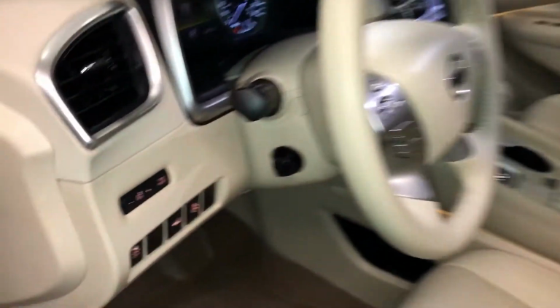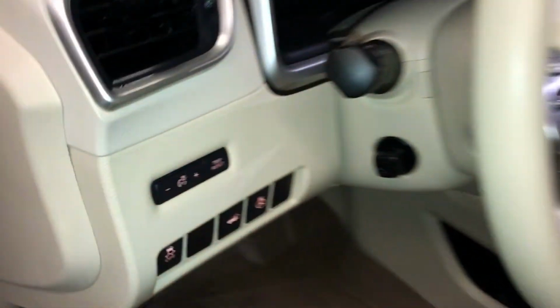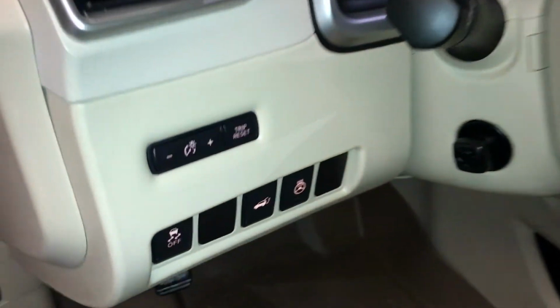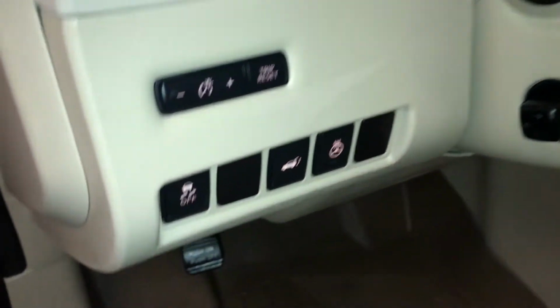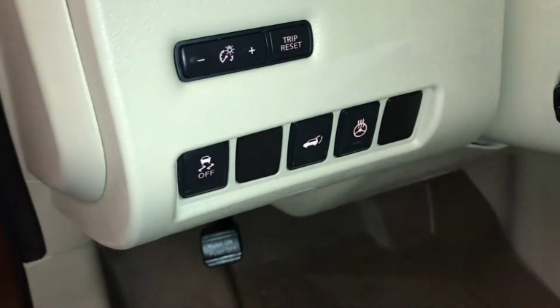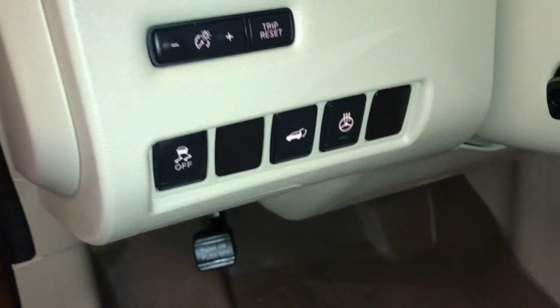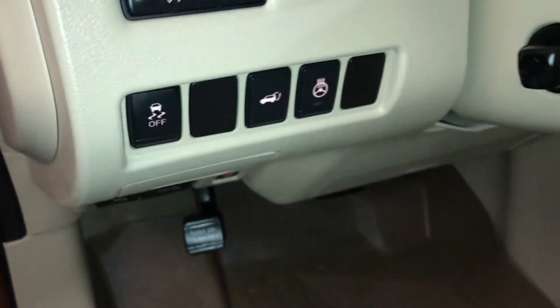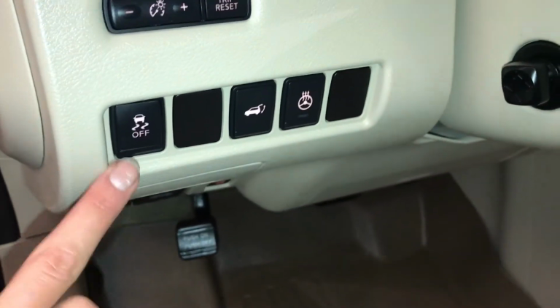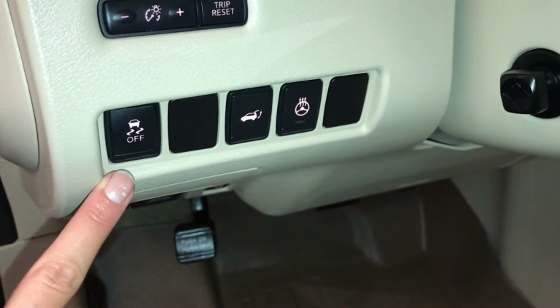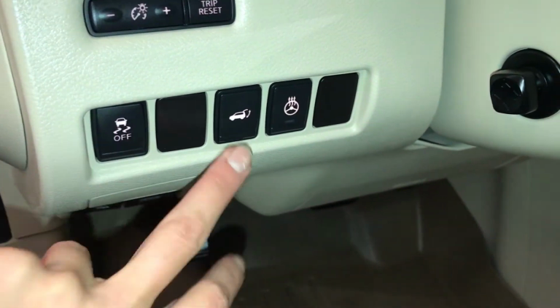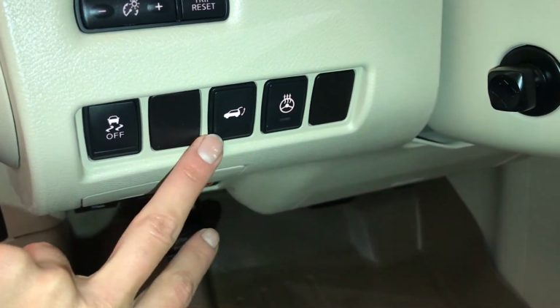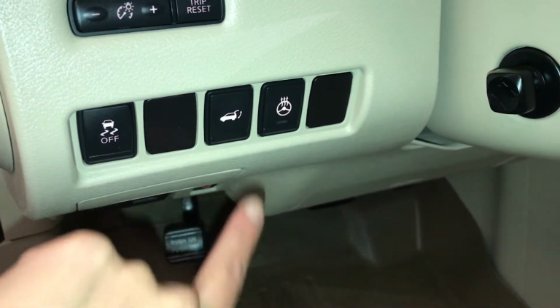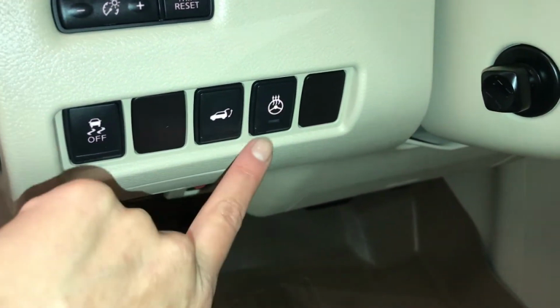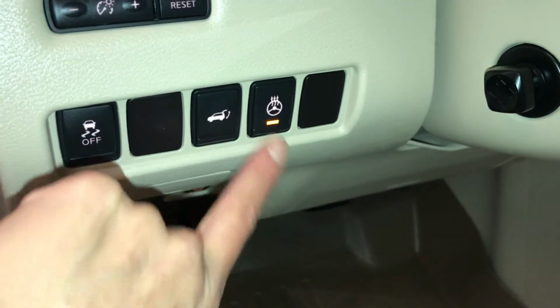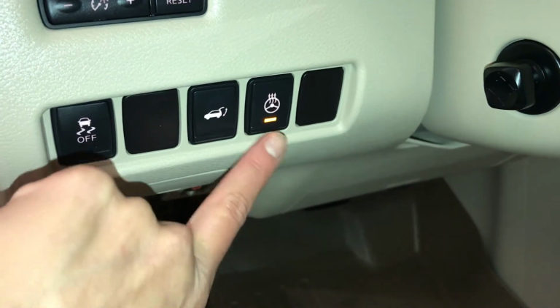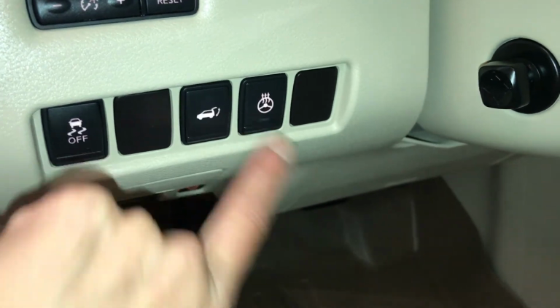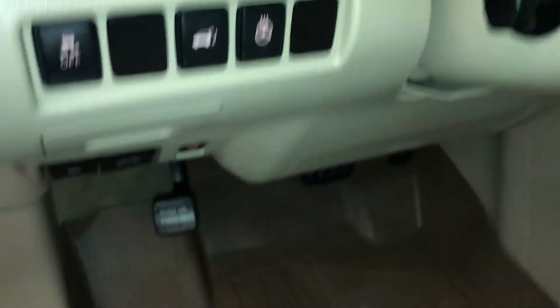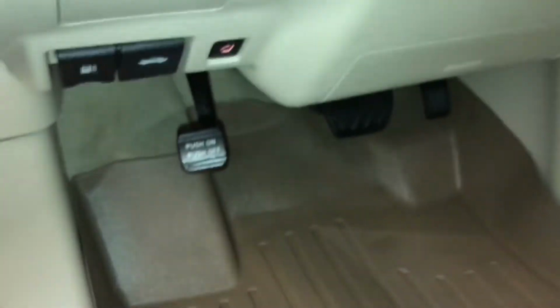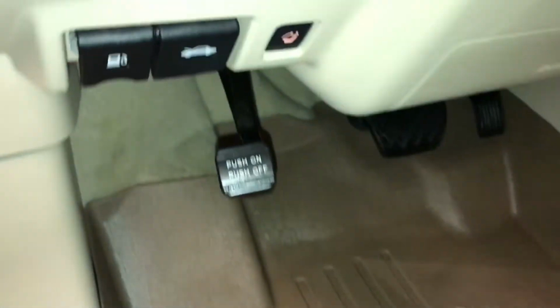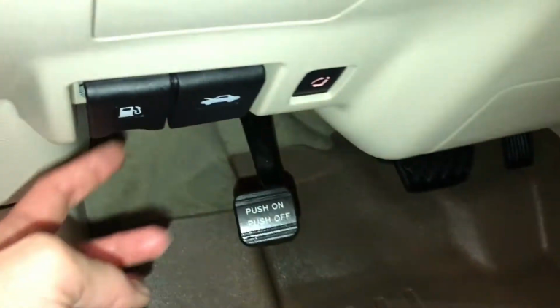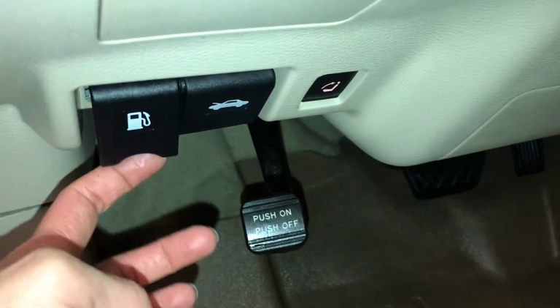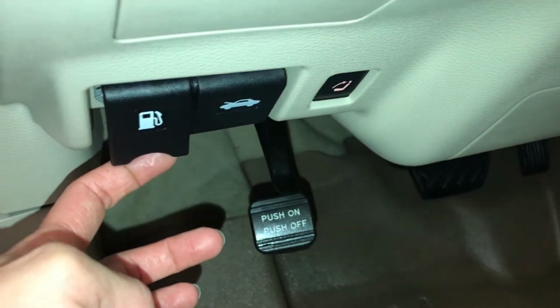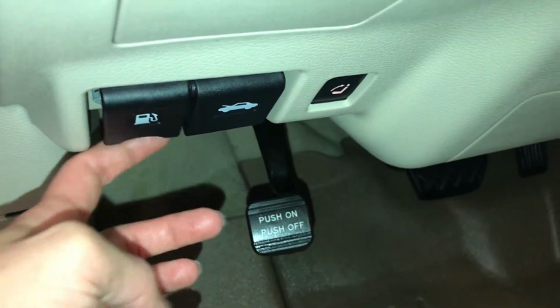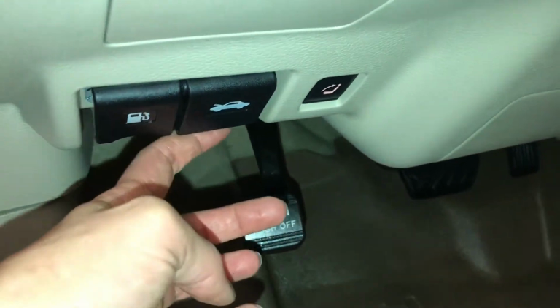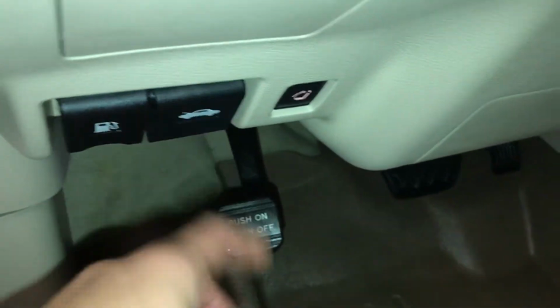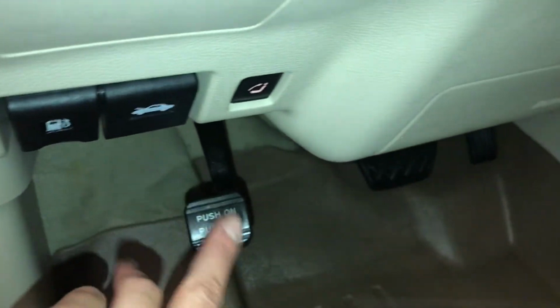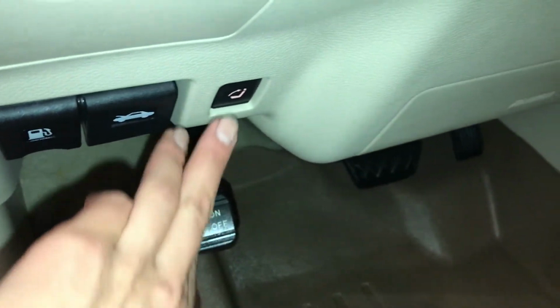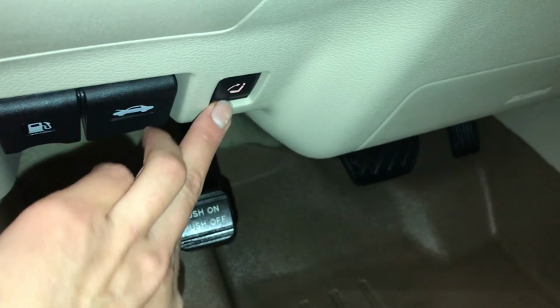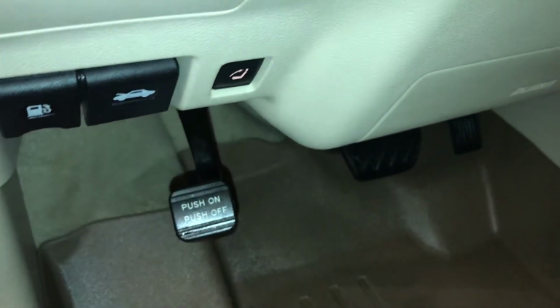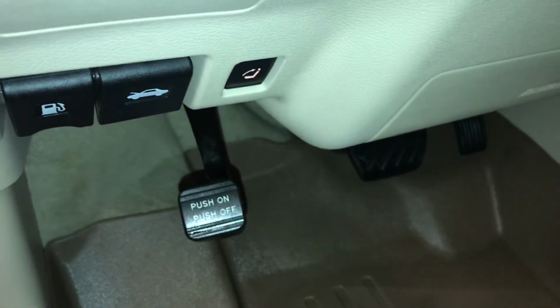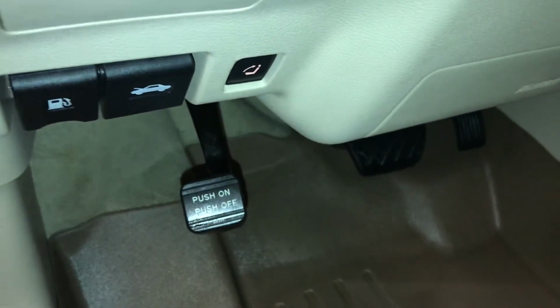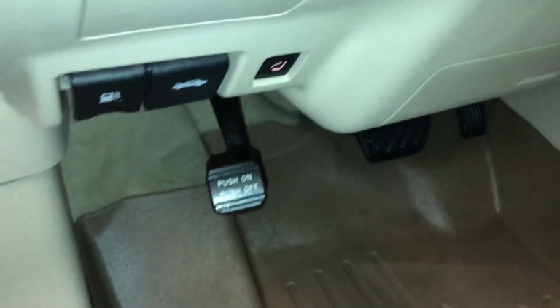Controls here for your odometer trip, dashboard lighting, traction control, trunk release, heated steering wheel, gas cap release, hood release, and this is for the back seats to fold them up when they are down.